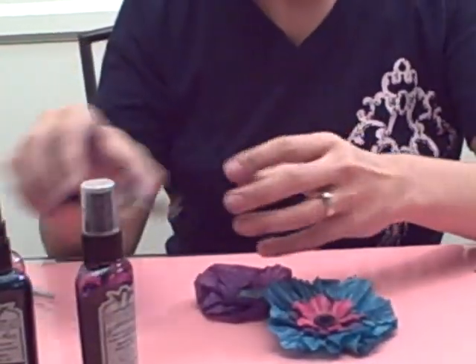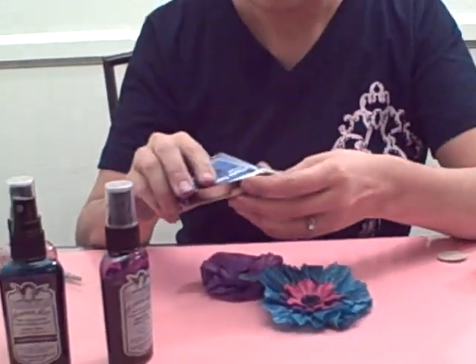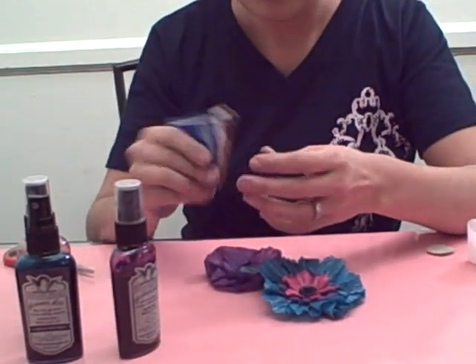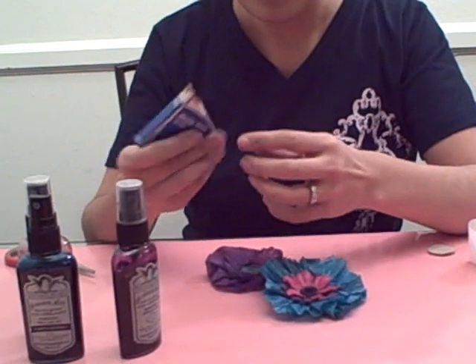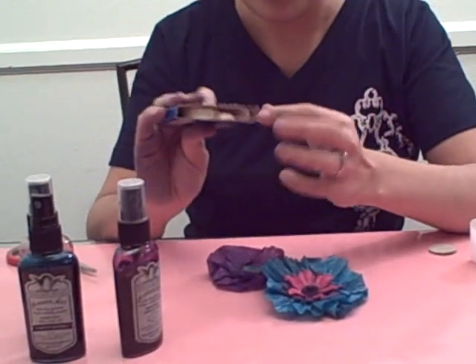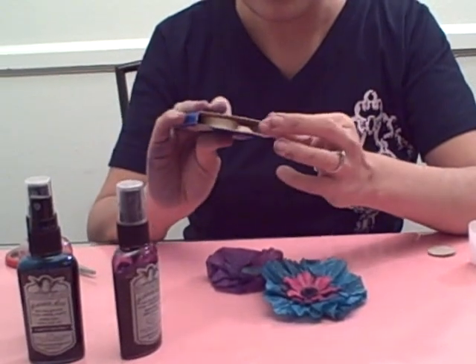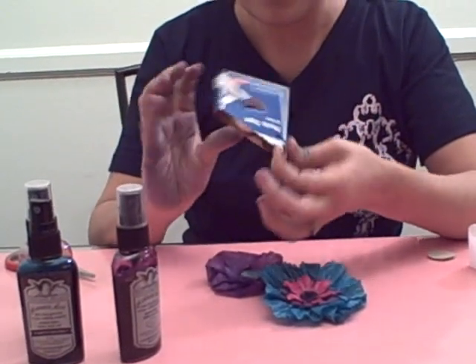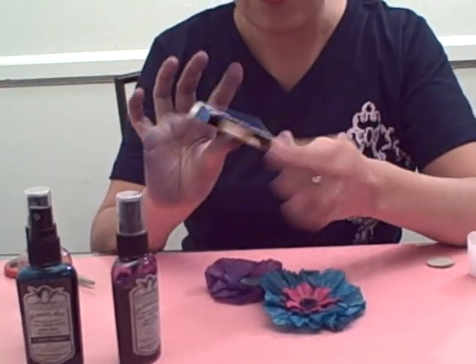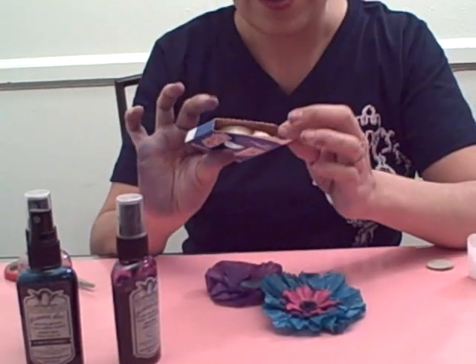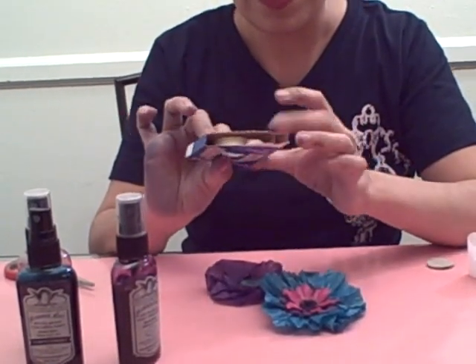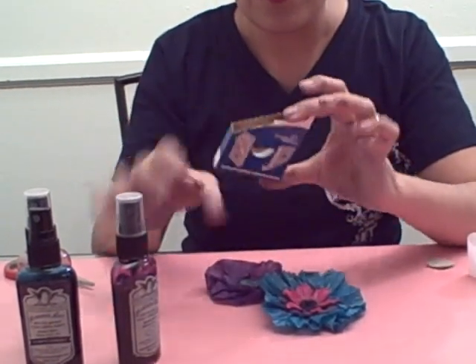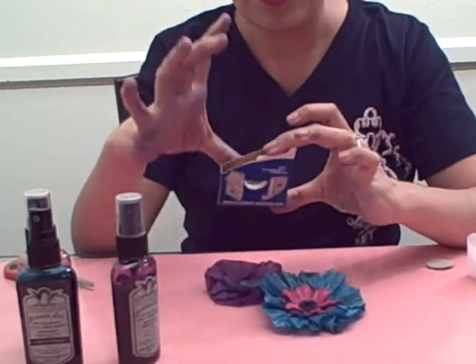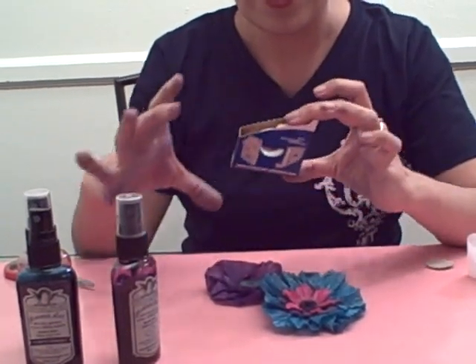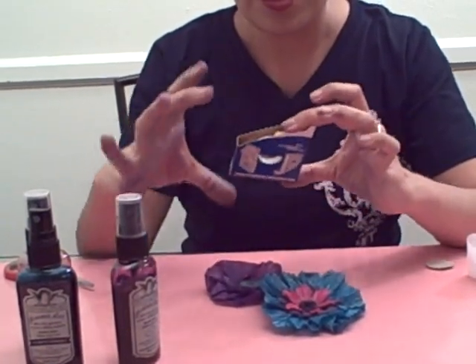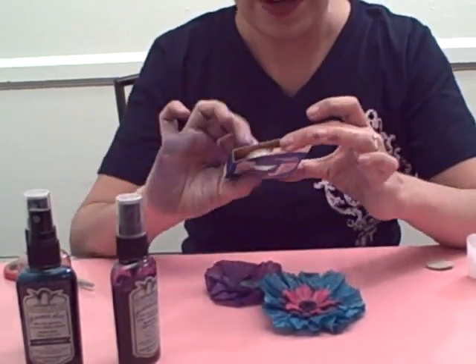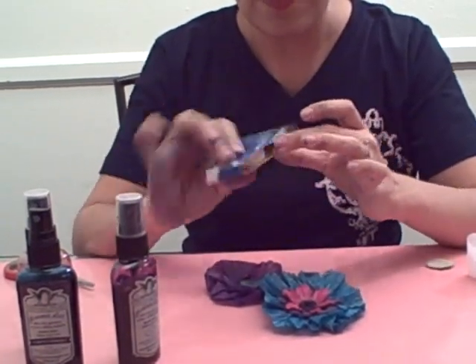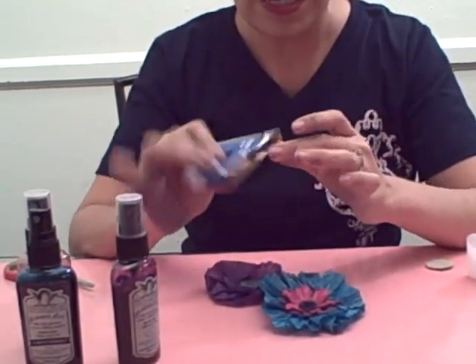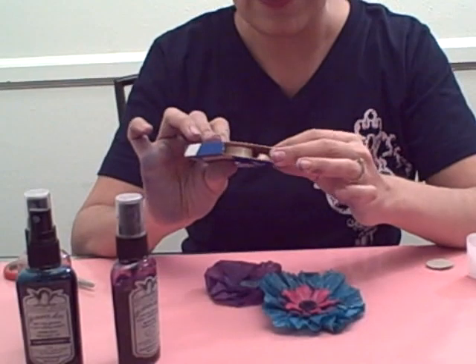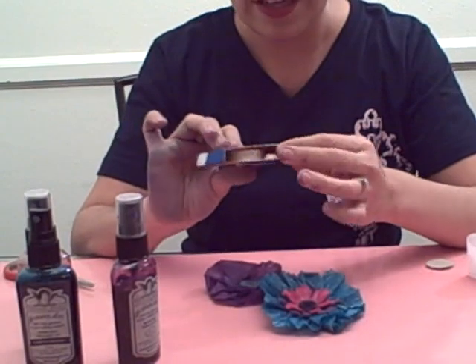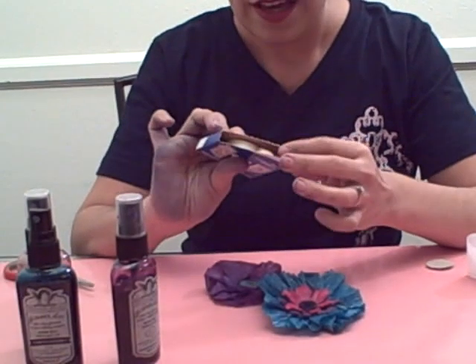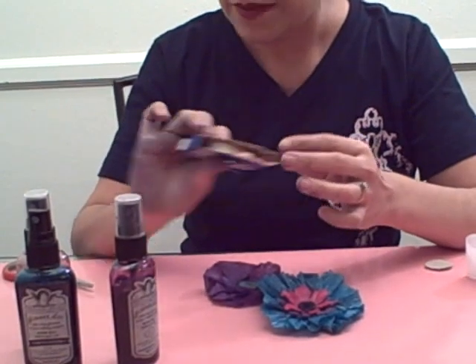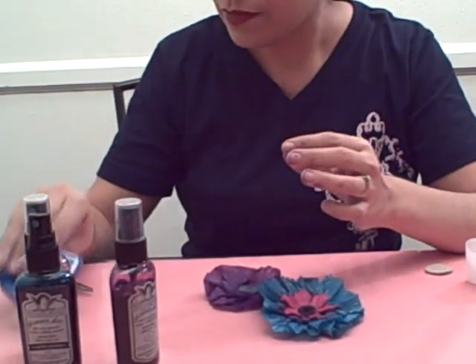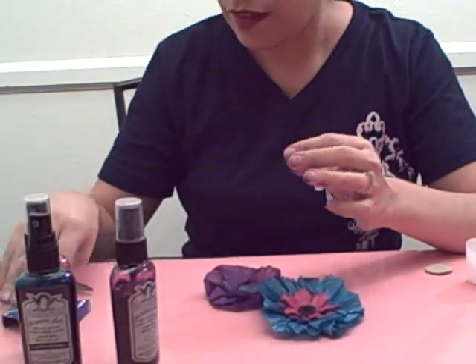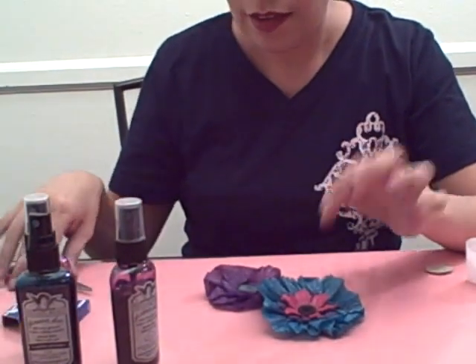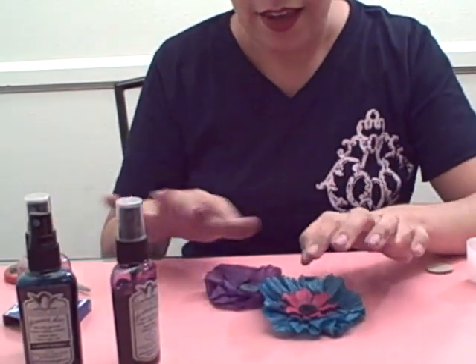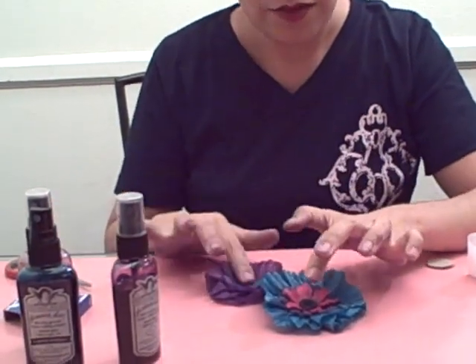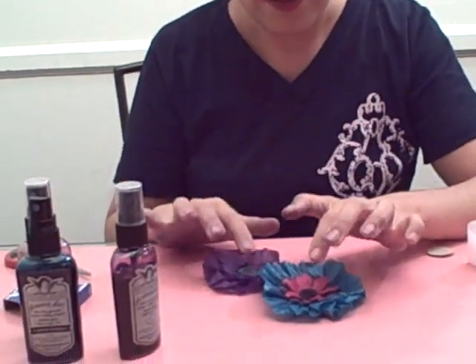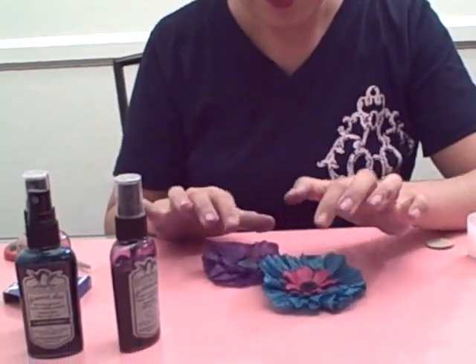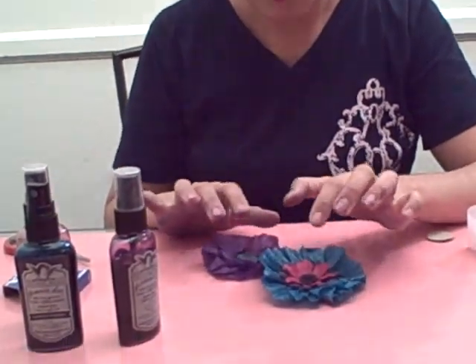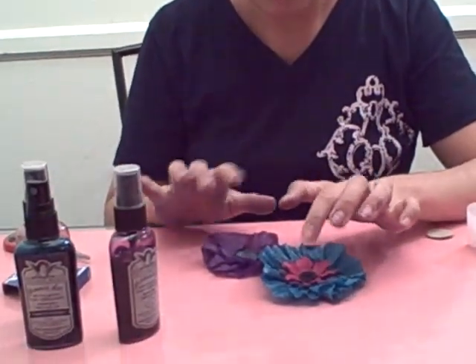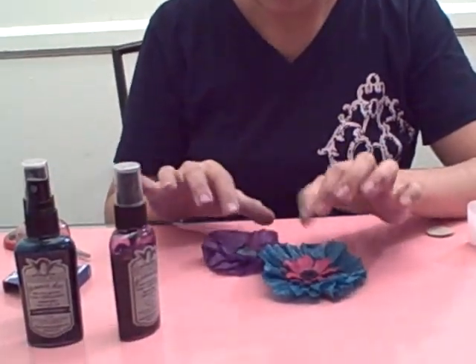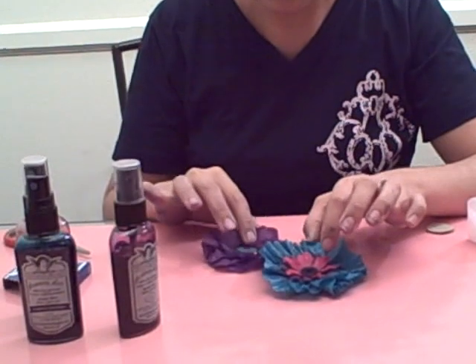Craft and Photo Tape by Scrapbook Adhesives — this is an old packaging, but their new packaging is actually a little bit bigger with 81 feet. And your favorite embellishments to jazz up the middles.